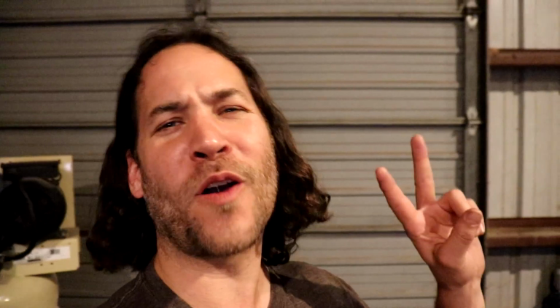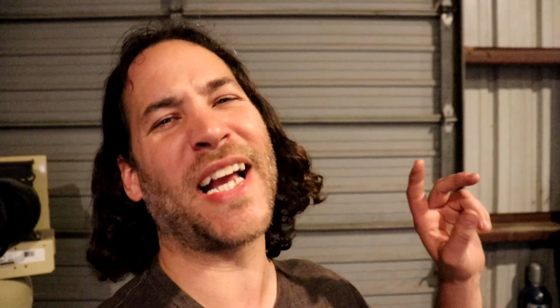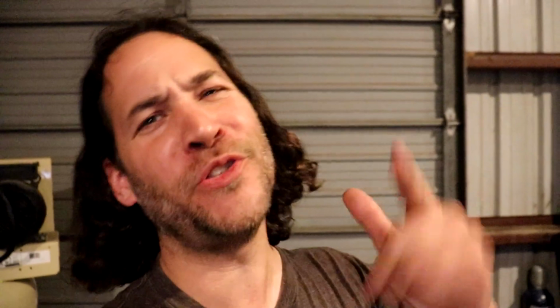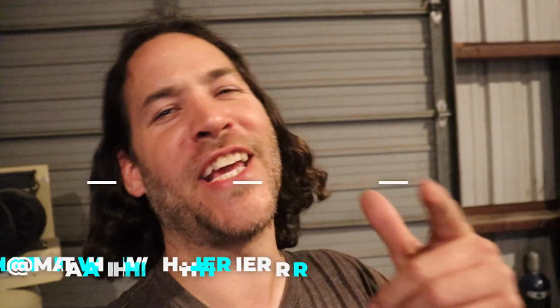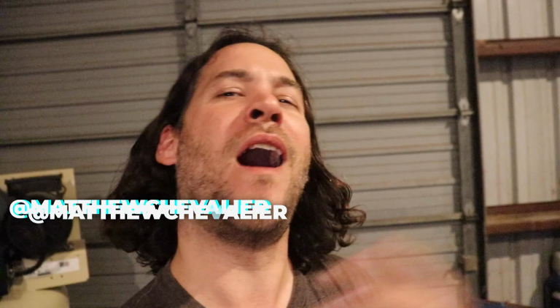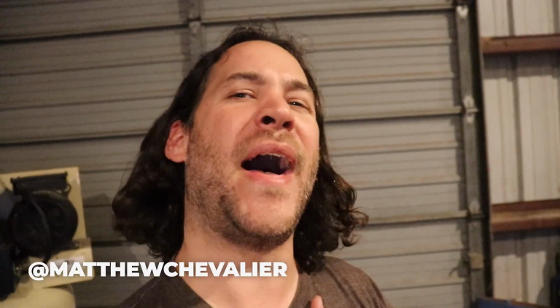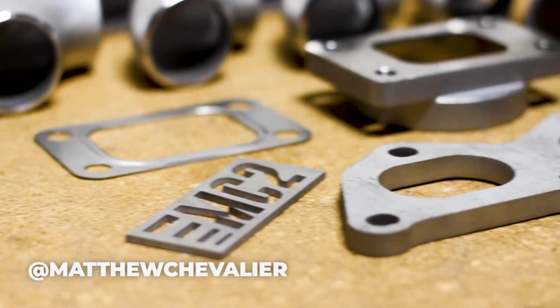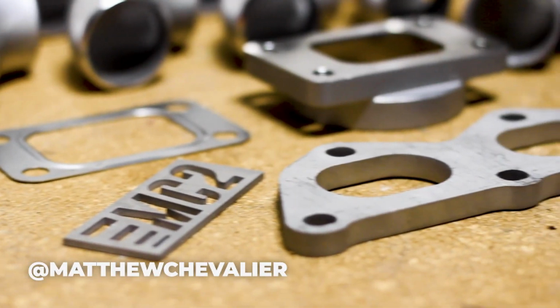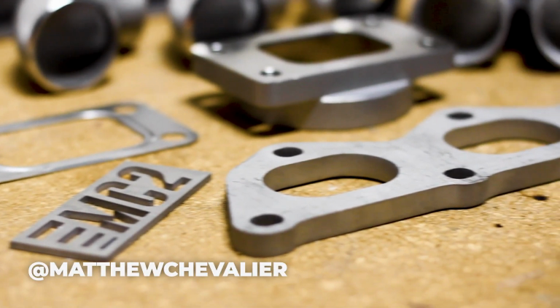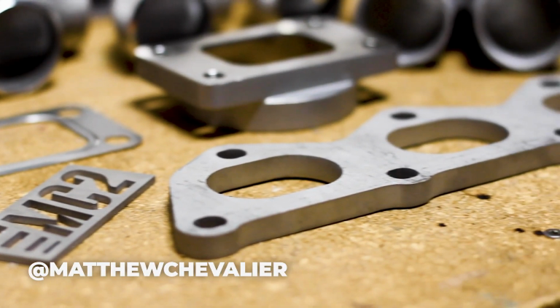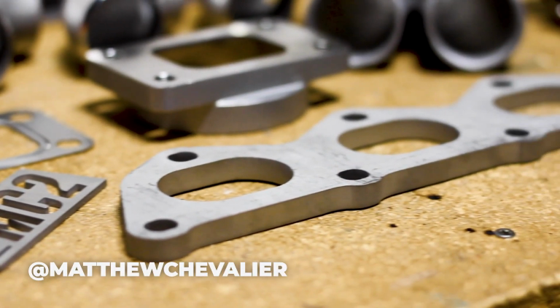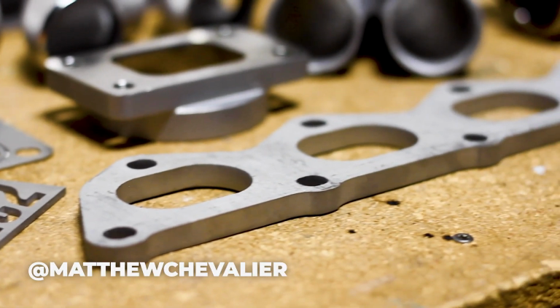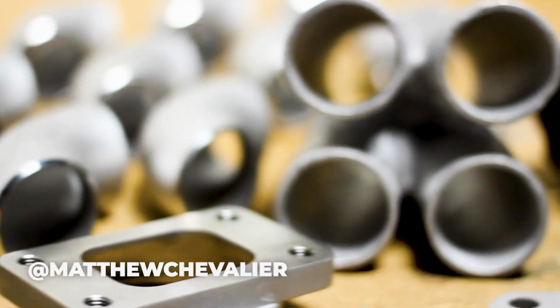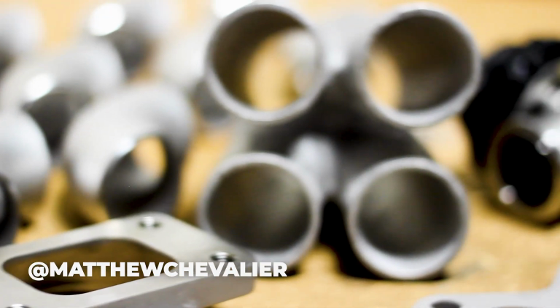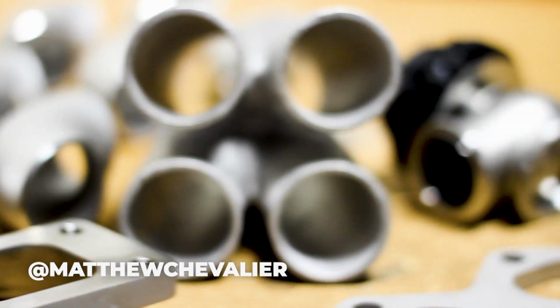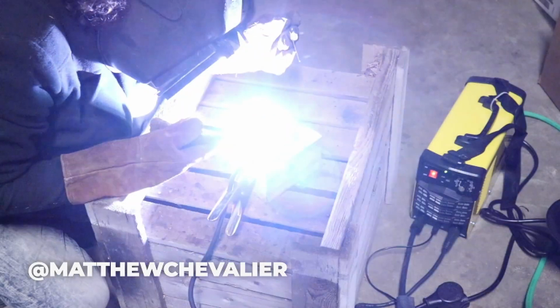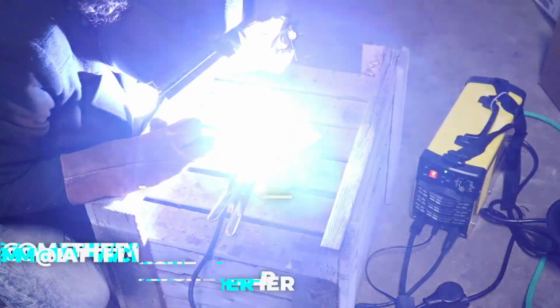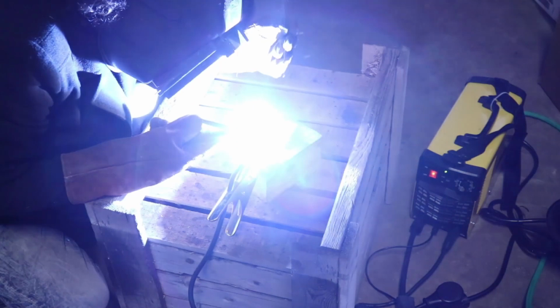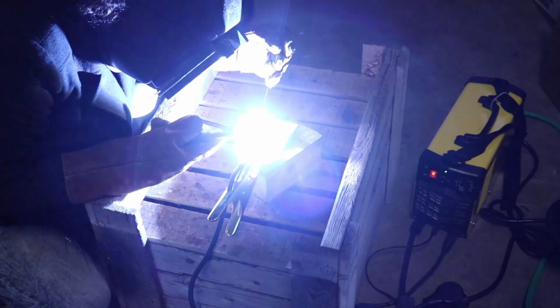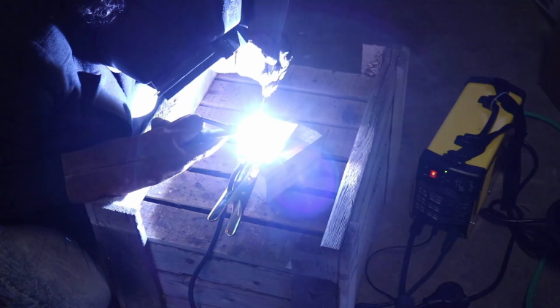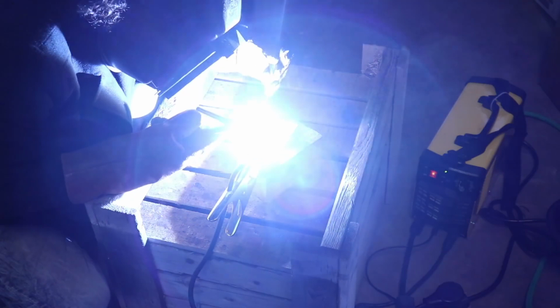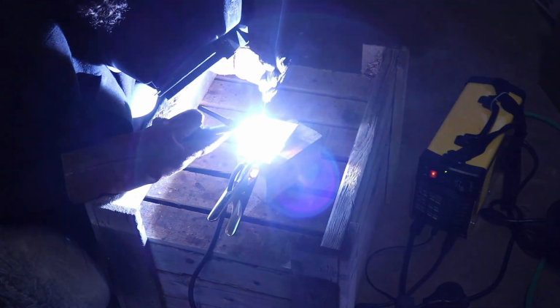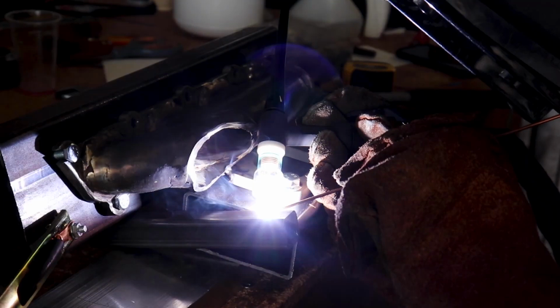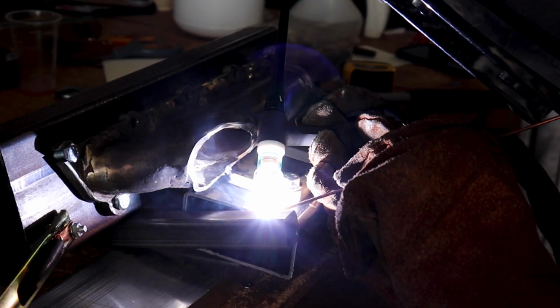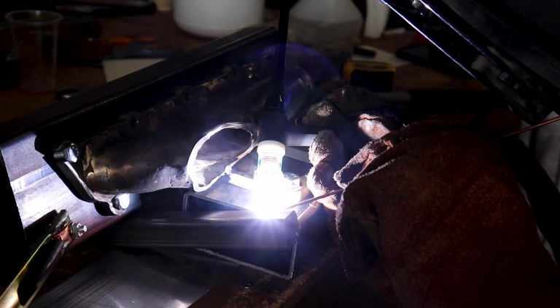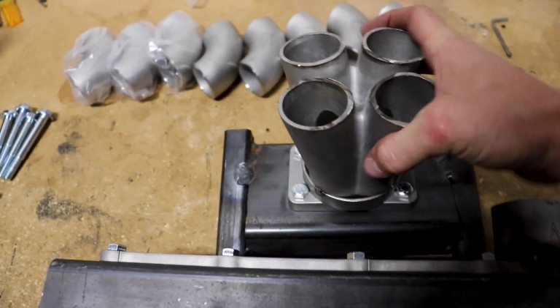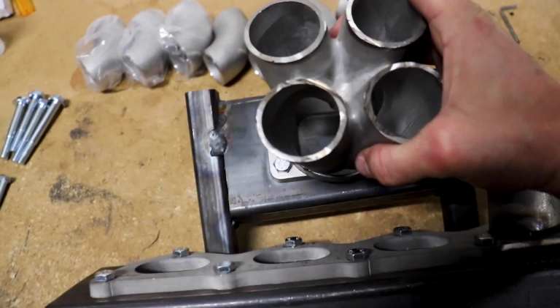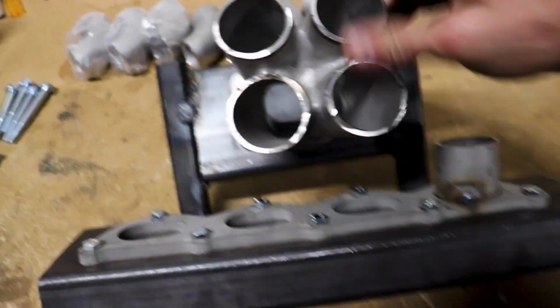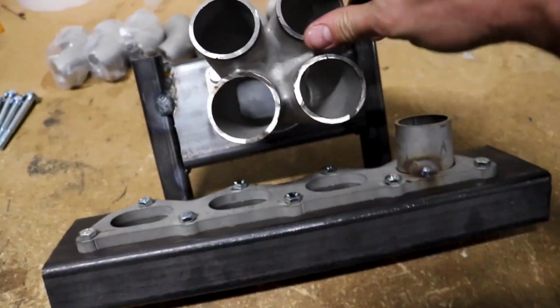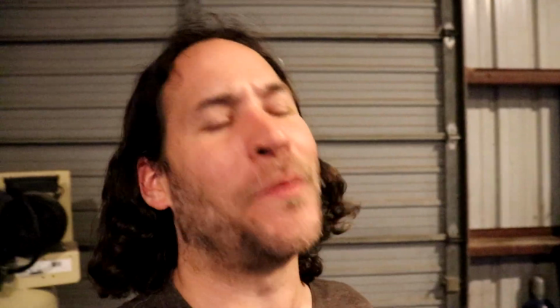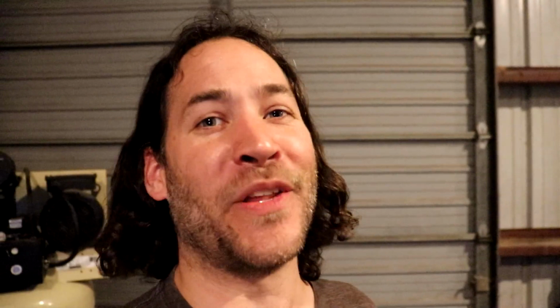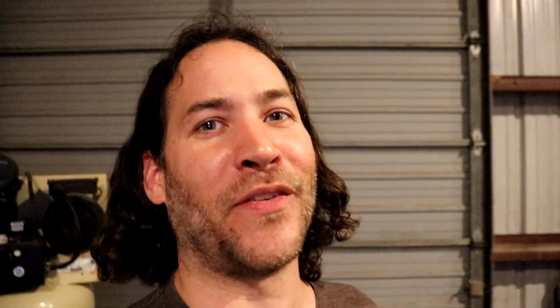Welcome back. If you're new to the channel, I'm Matt. In my previous videos, we got the supplies to make the turbo manifold, got a cheap TIG welder and practiced some TIG welding, and we made a jig for our manifold. Now let's get after making the manifold.